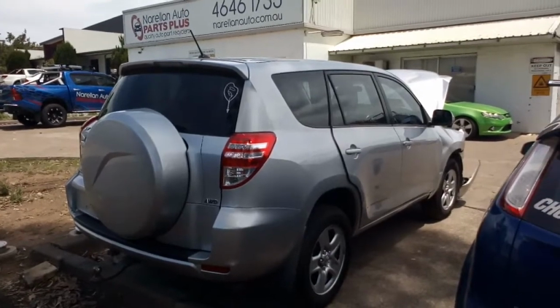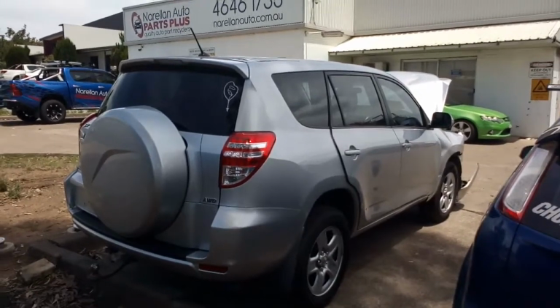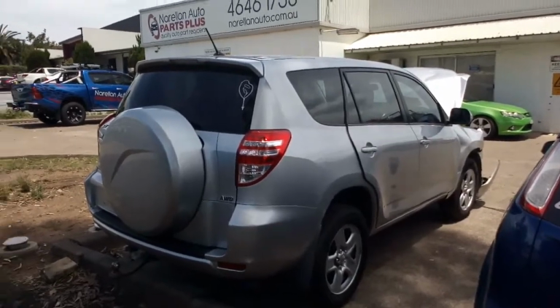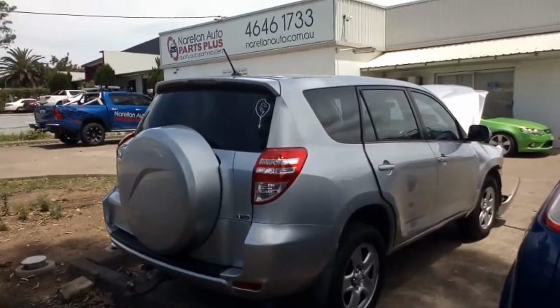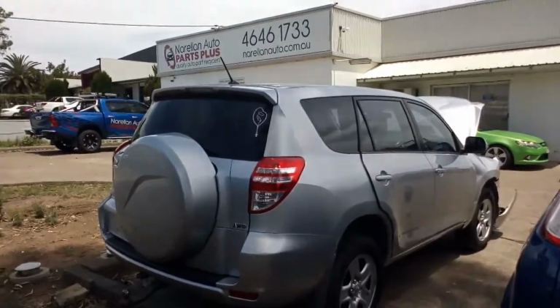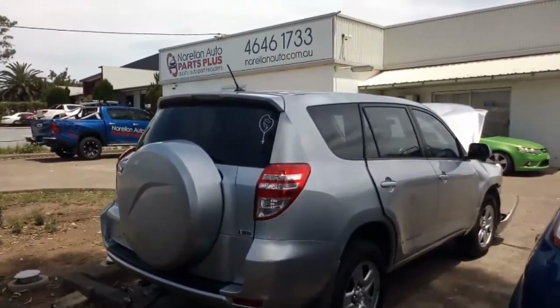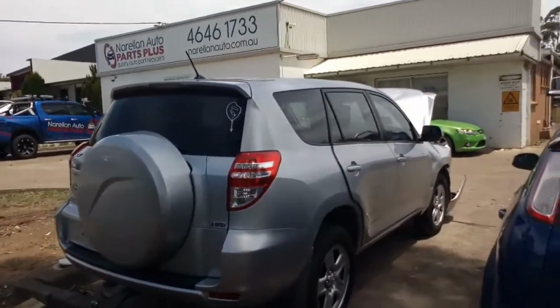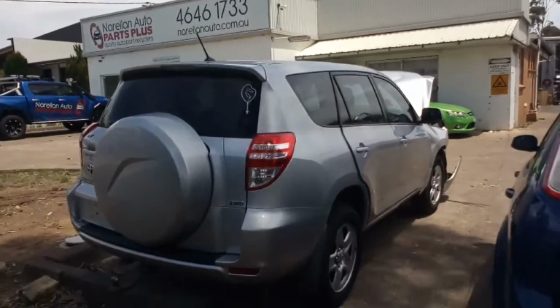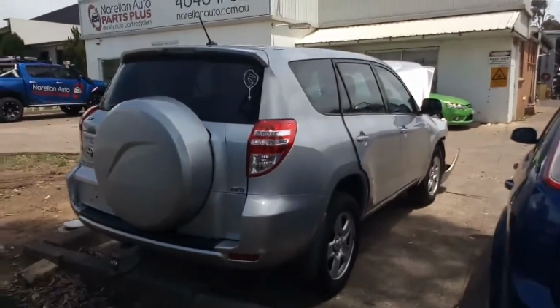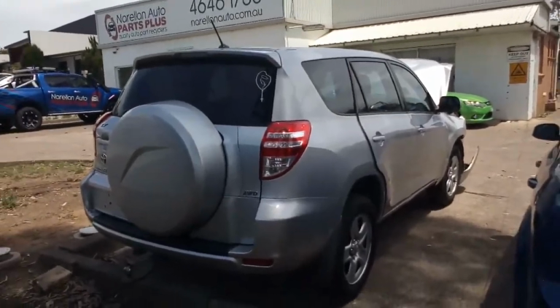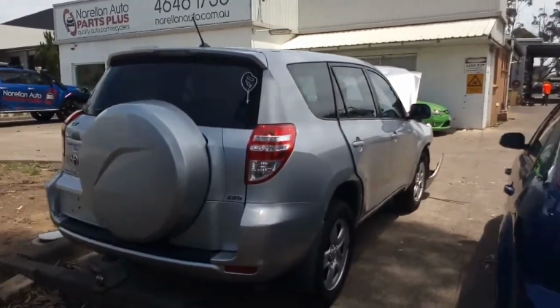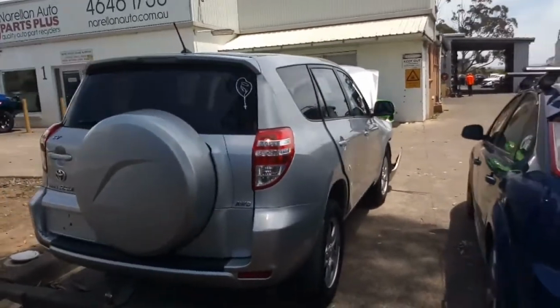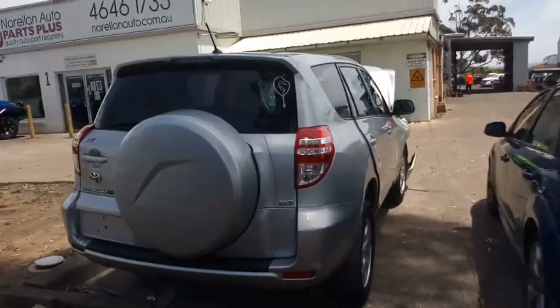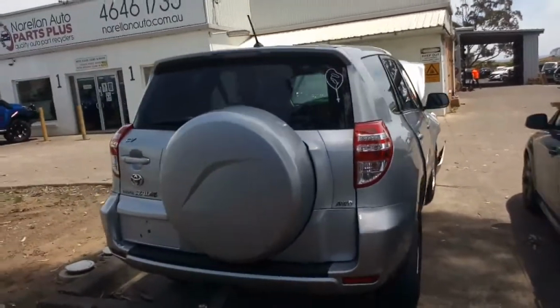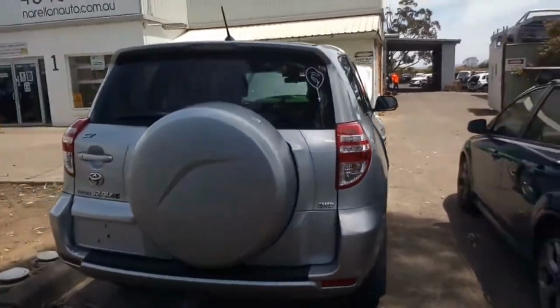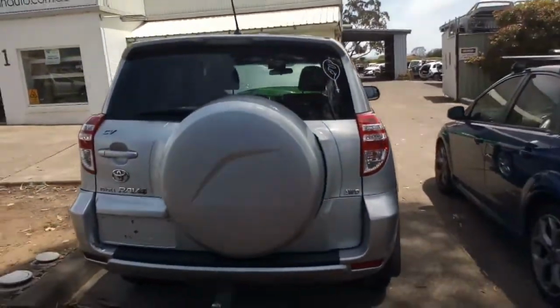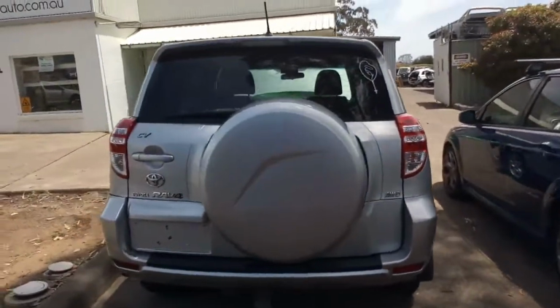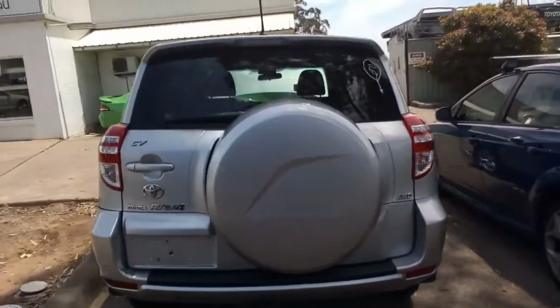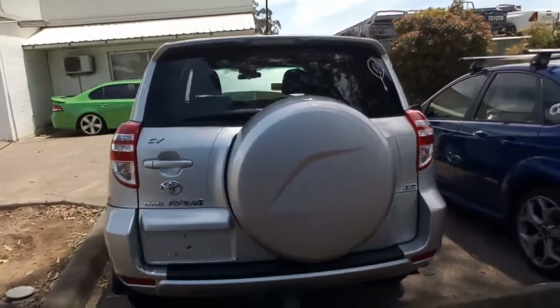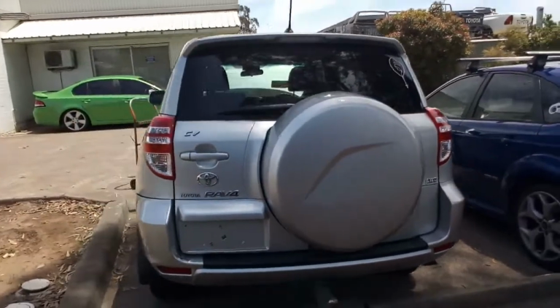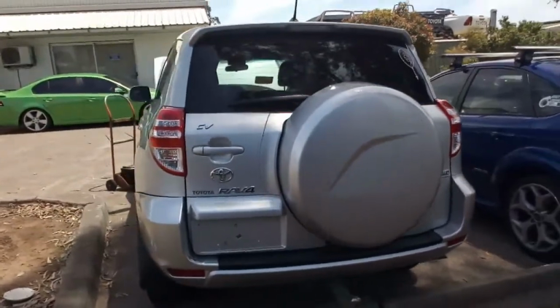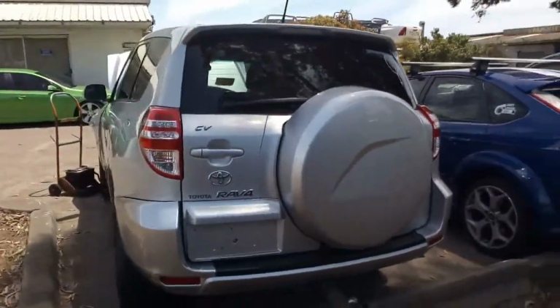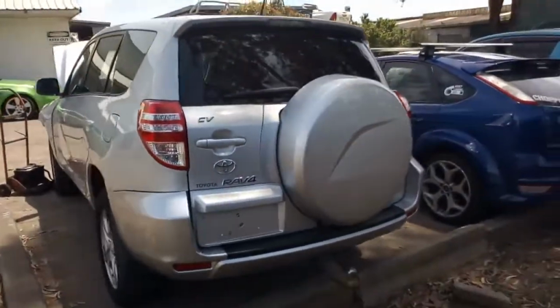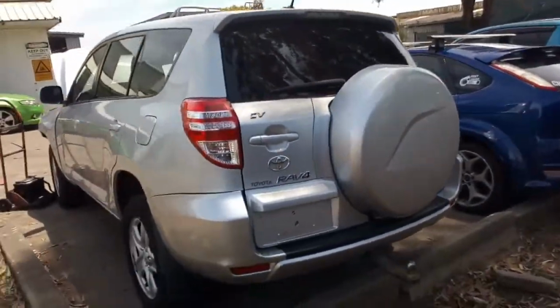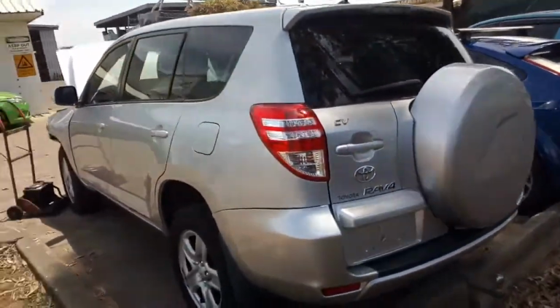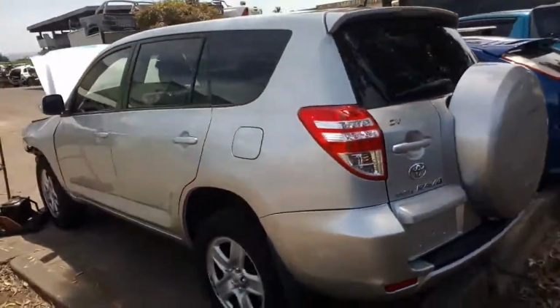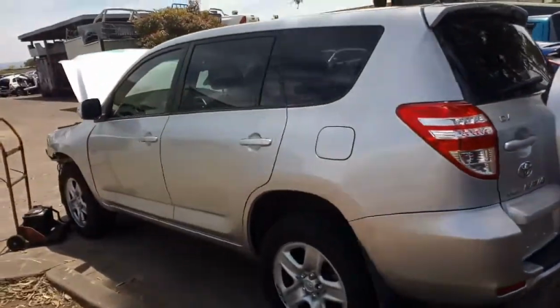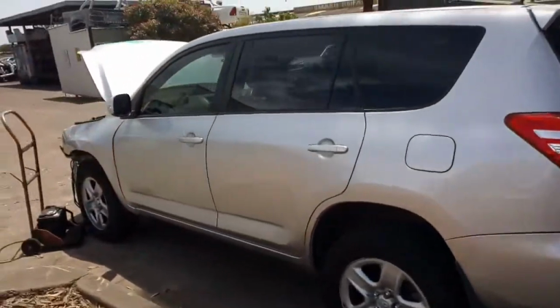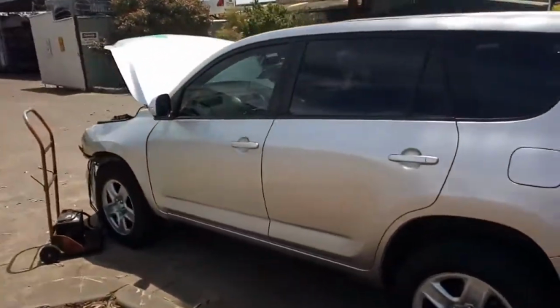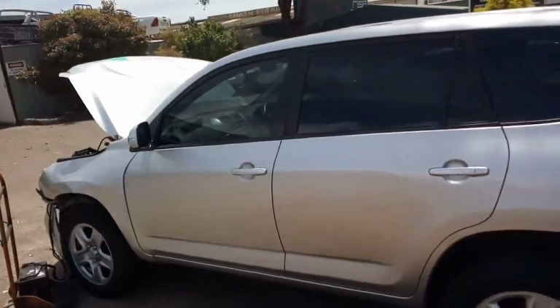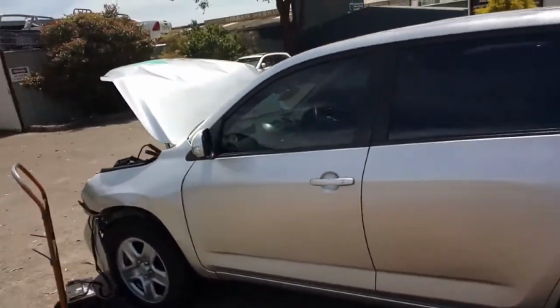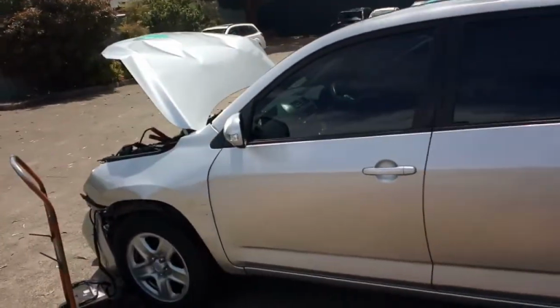Hello and welcome to Roll-On Auto Parts Plus. Today I've got a 2011 ACA33 series Toyota RAV4, or CV, 2.4 2AZ all-wheel drive auto, with a bit of a tap on the front. Get down here and I'll show you.